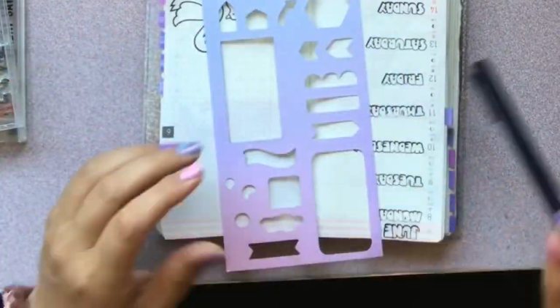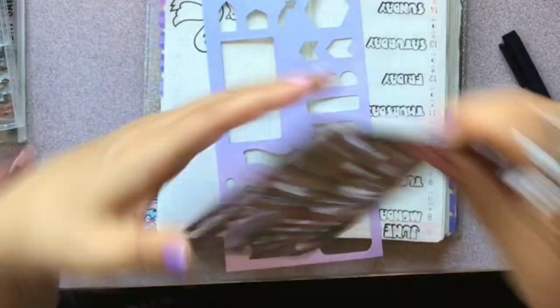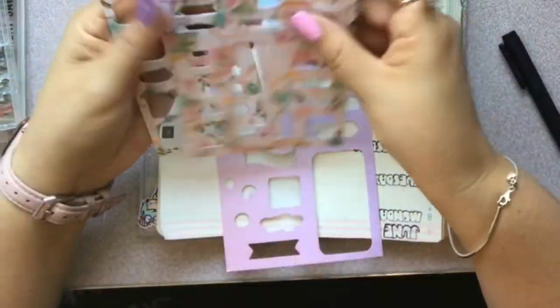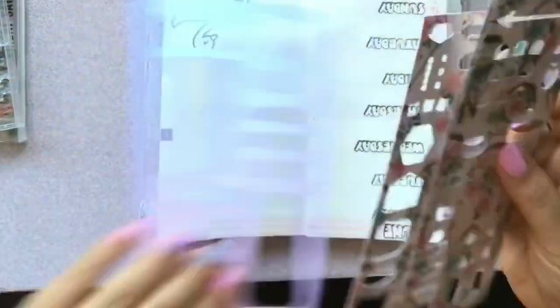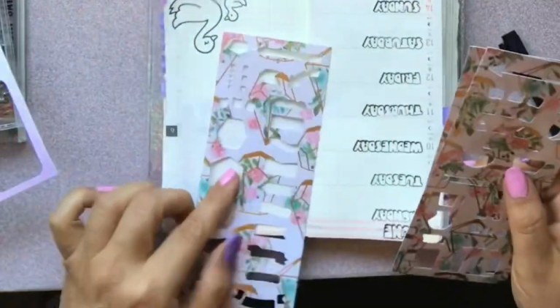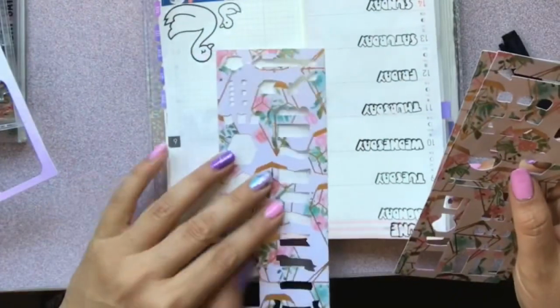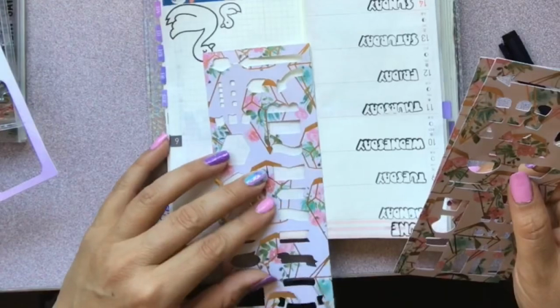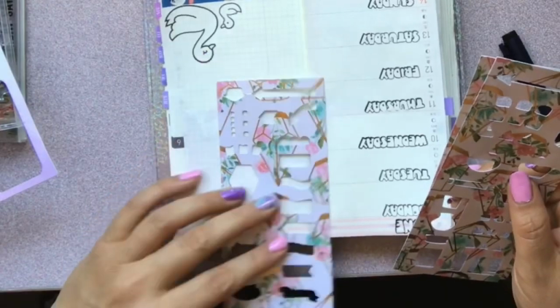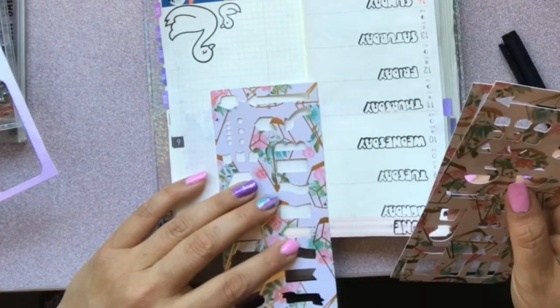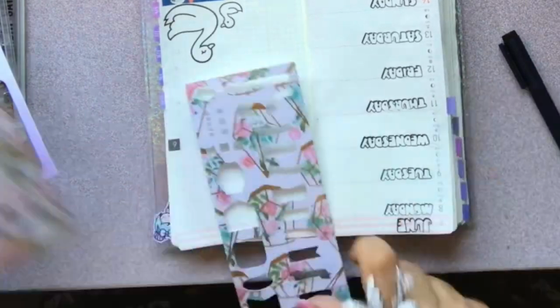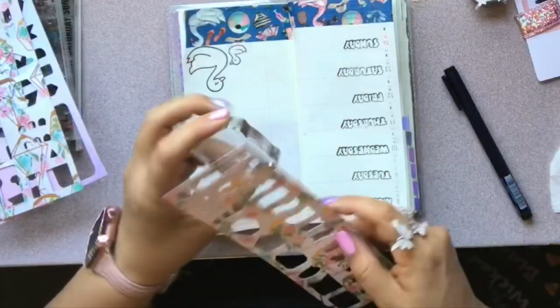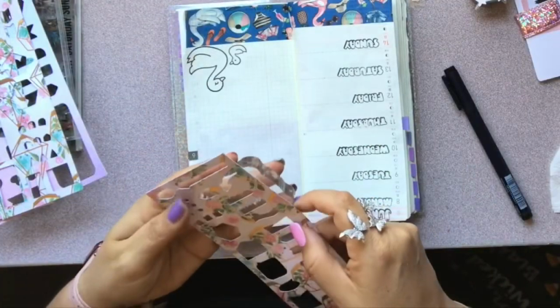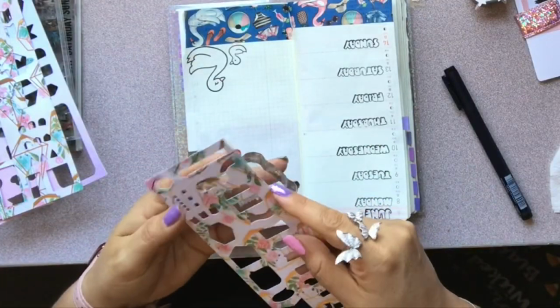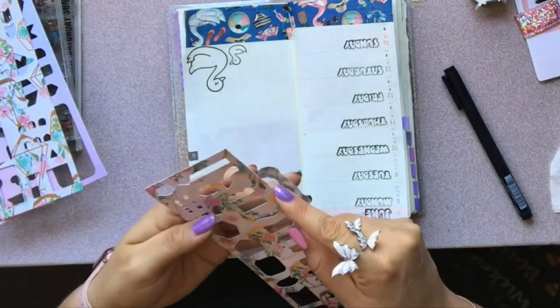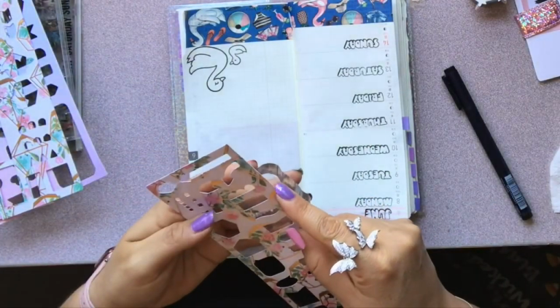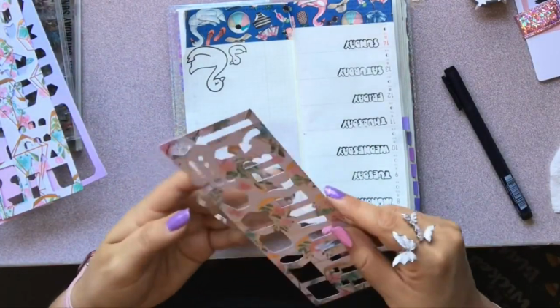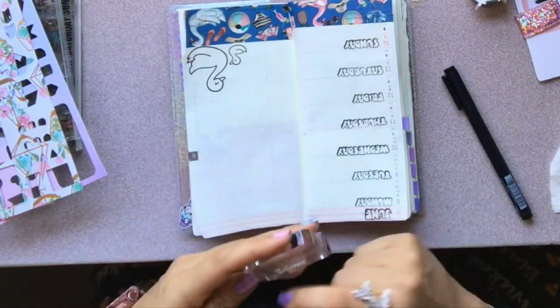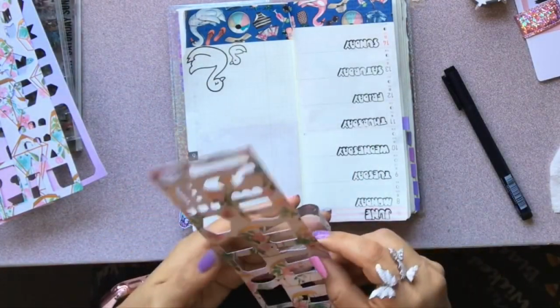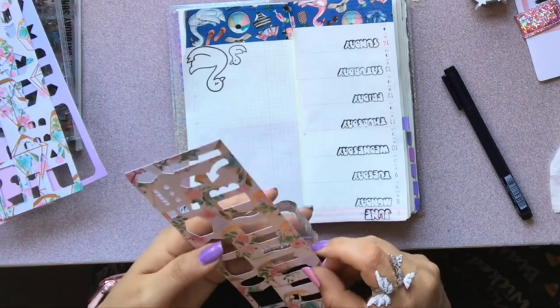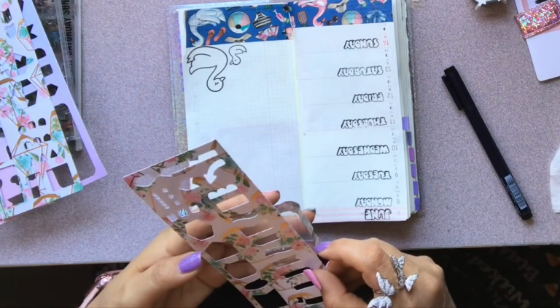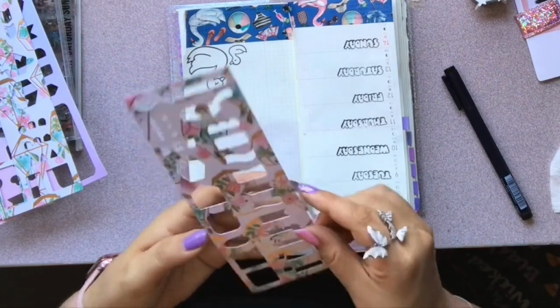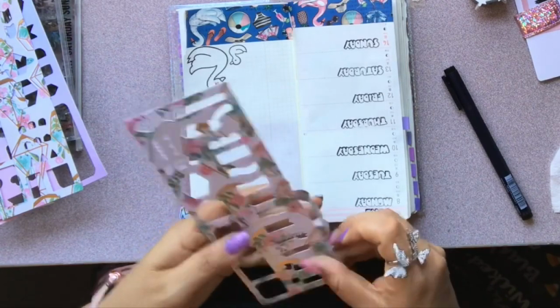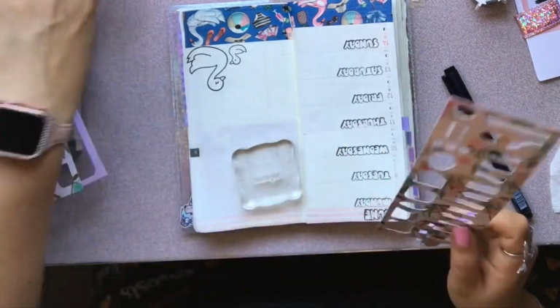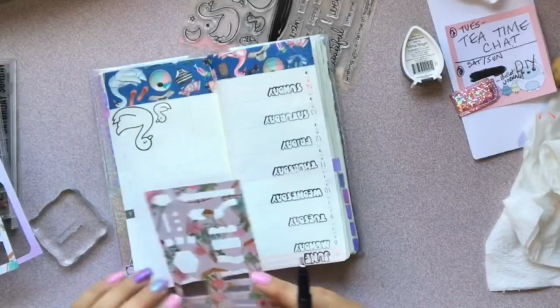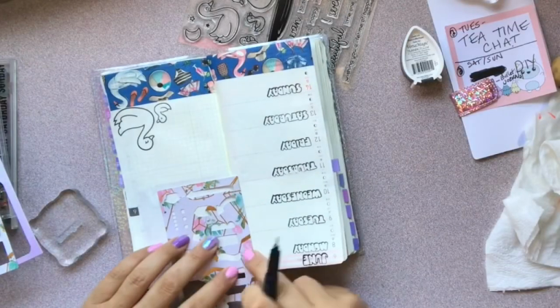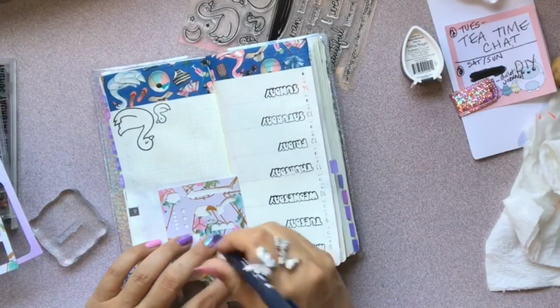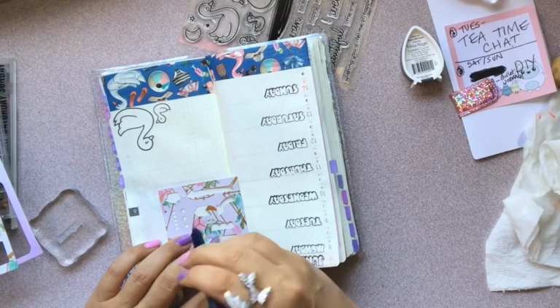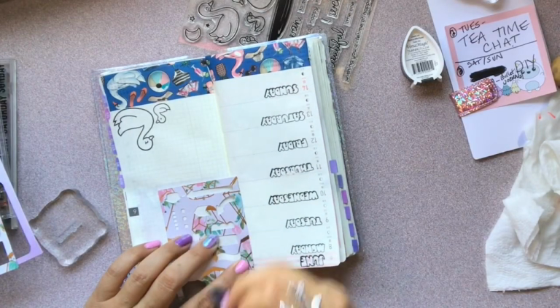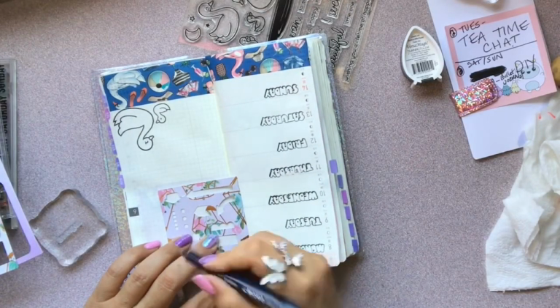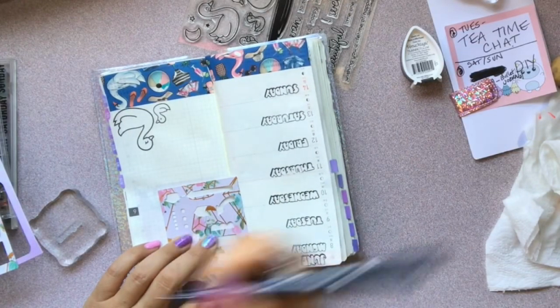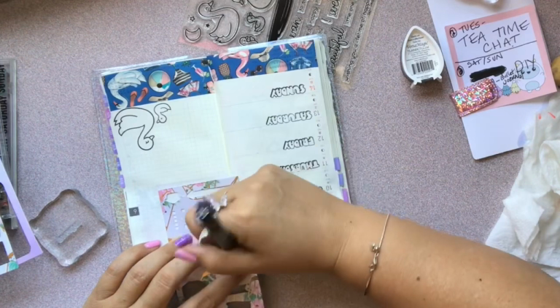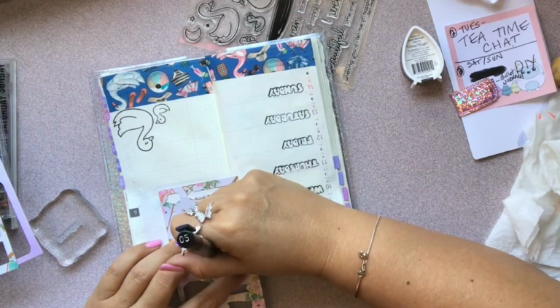I grabbed my stencils because I also wanted to add a little header at the top. I'm getting the stencils and seeing which stamp set will fit inside my banner, and then I'm going to go ahead and put the stencil down.